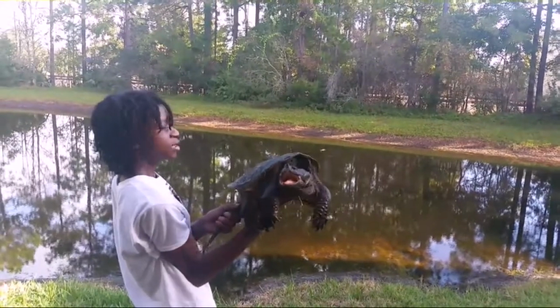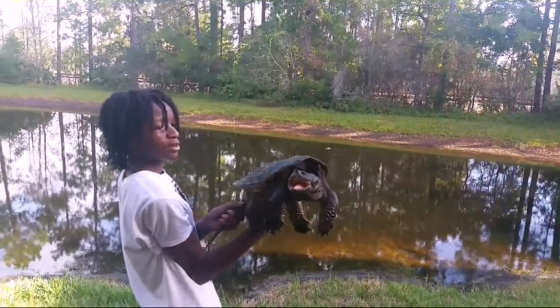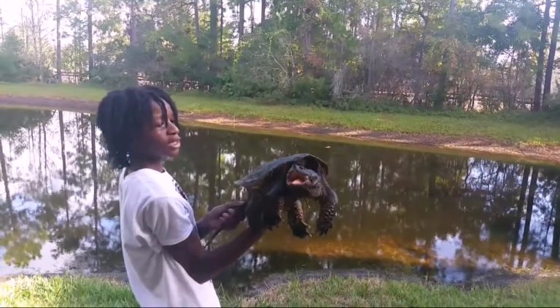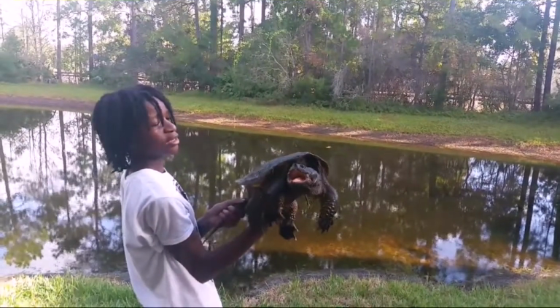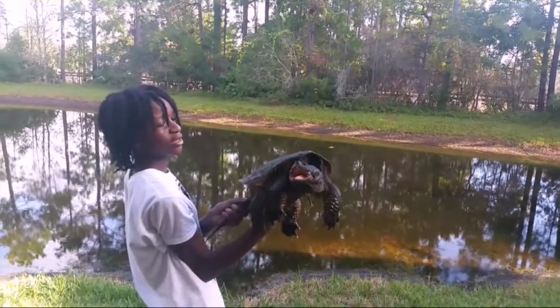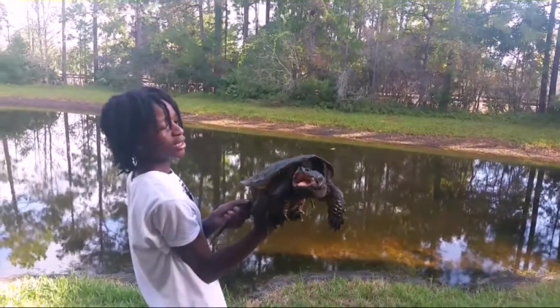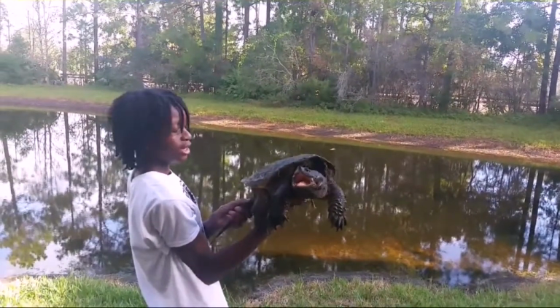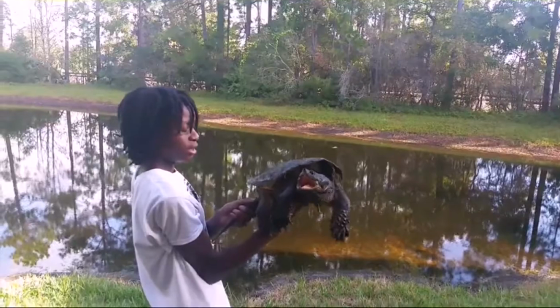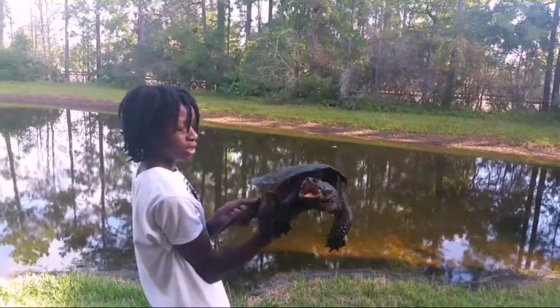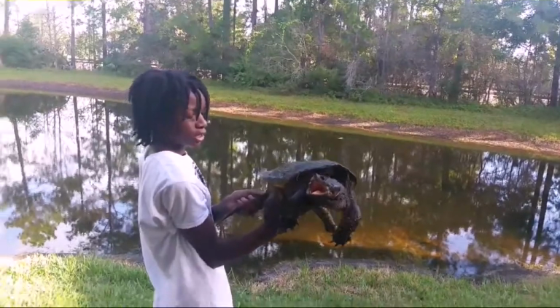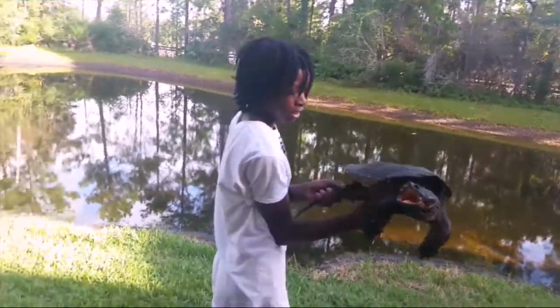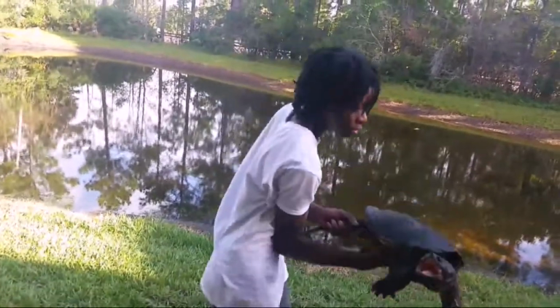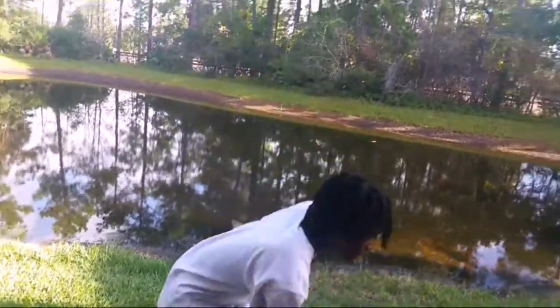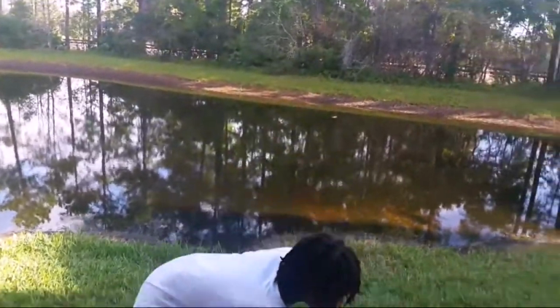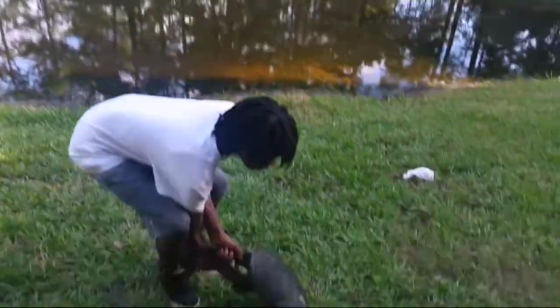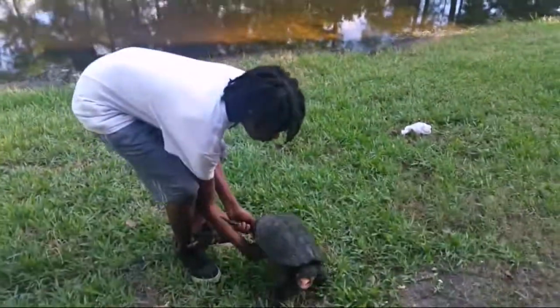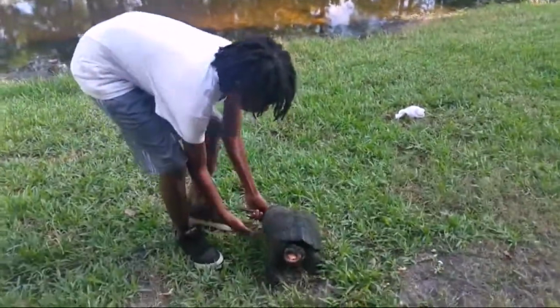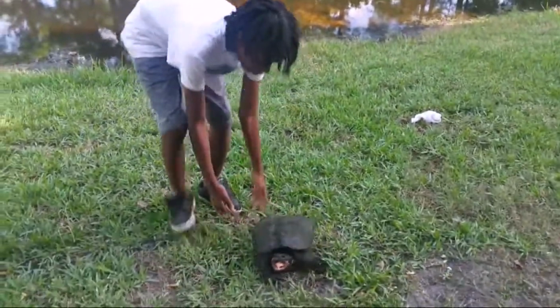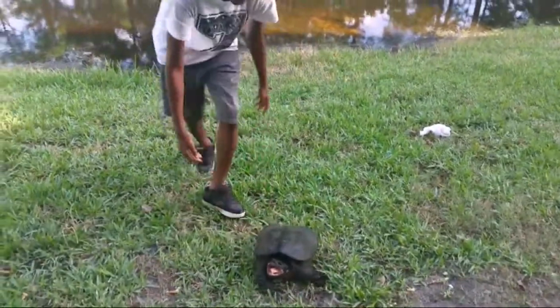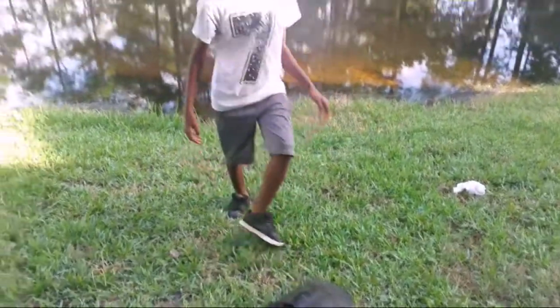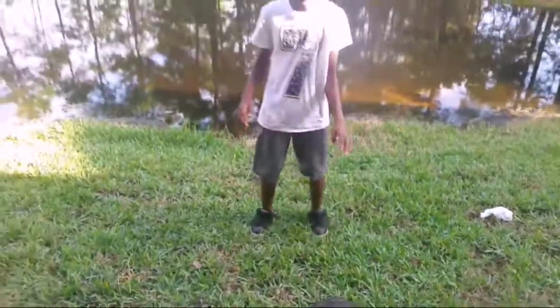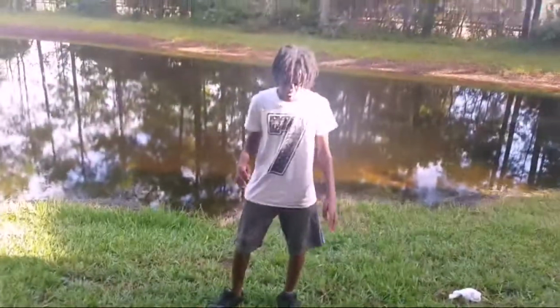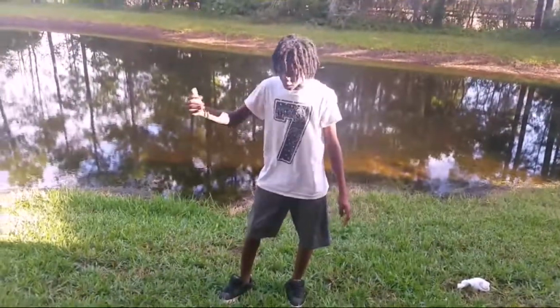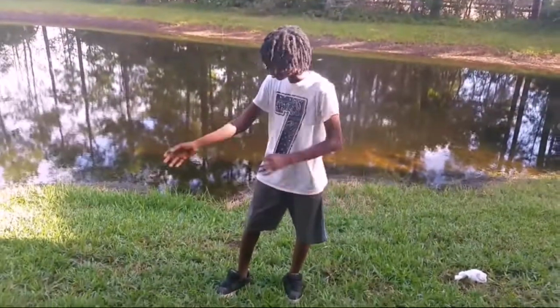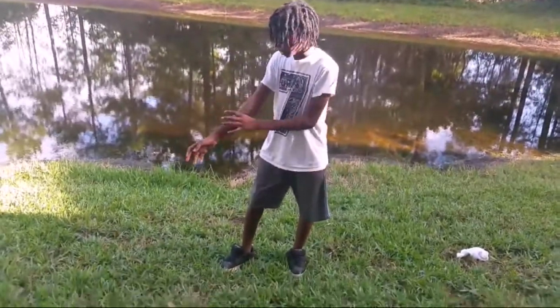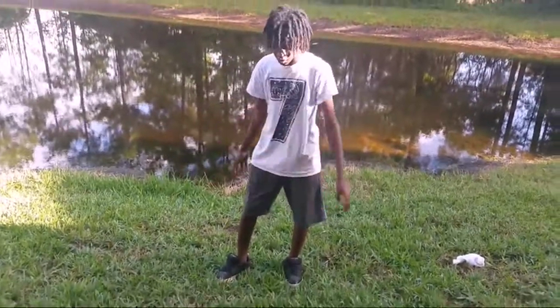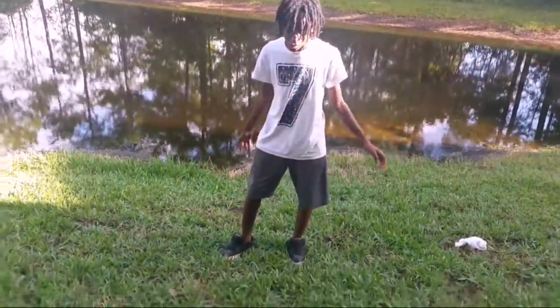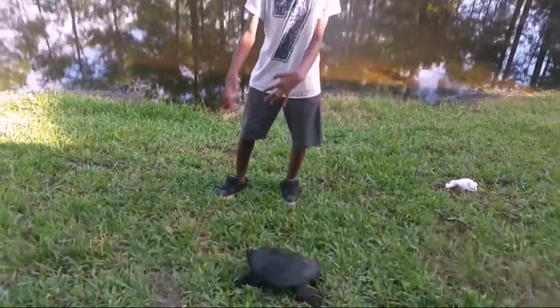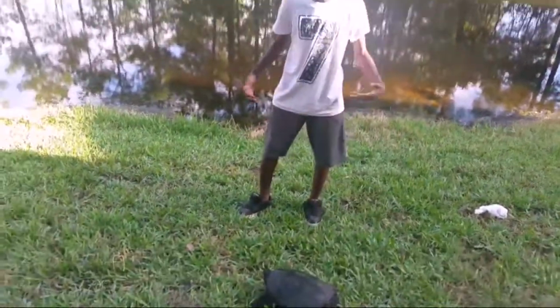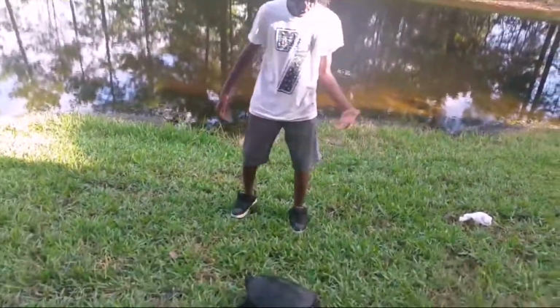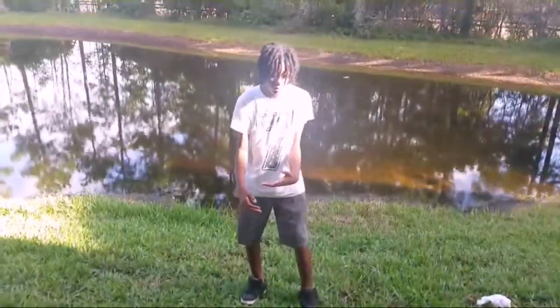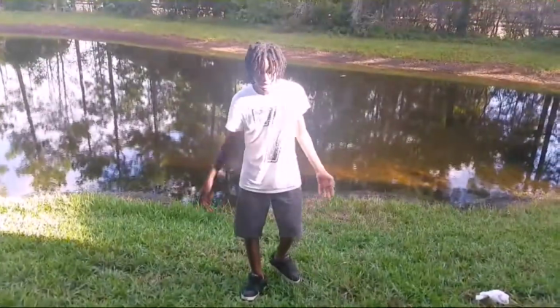He's hissing. A nice note to note is: you should not hold snapping turtles by their tails. It would disfigure their spine.